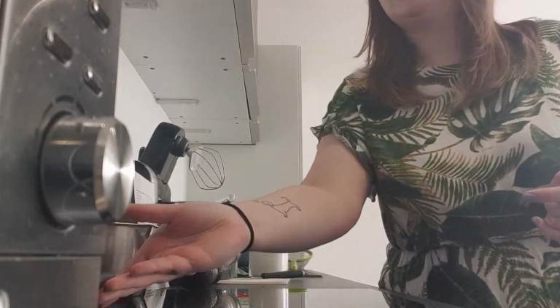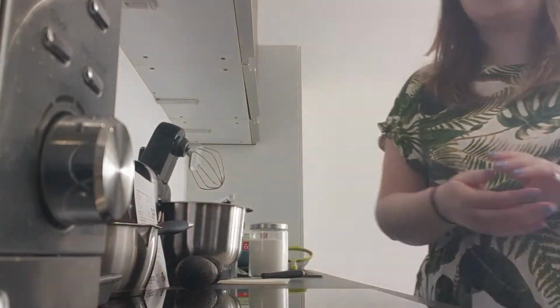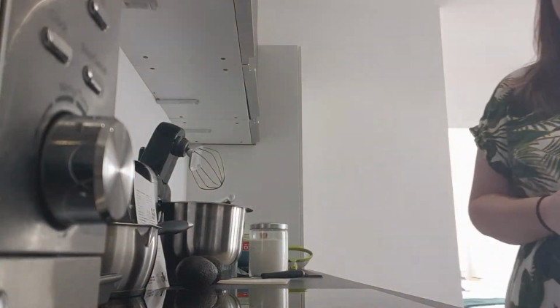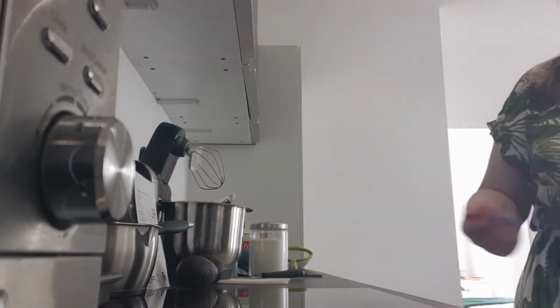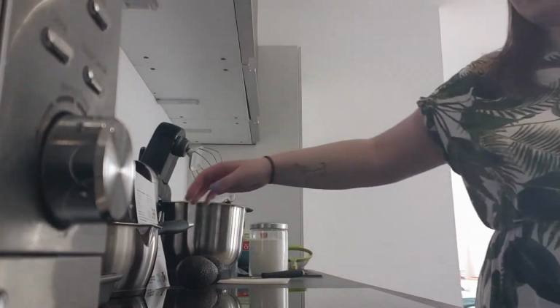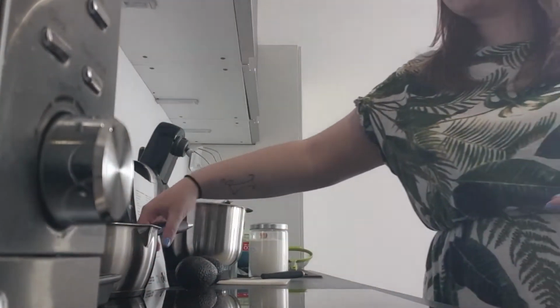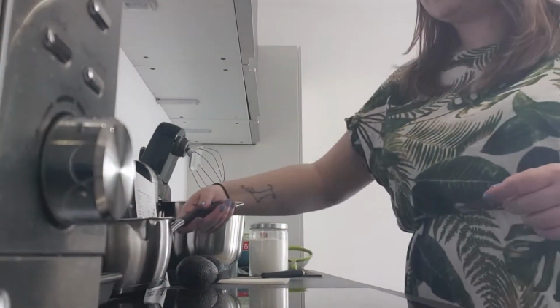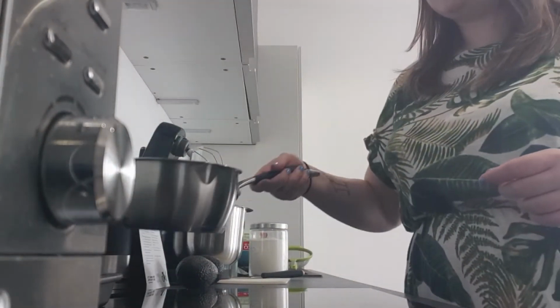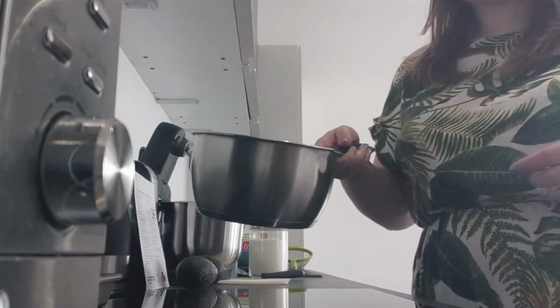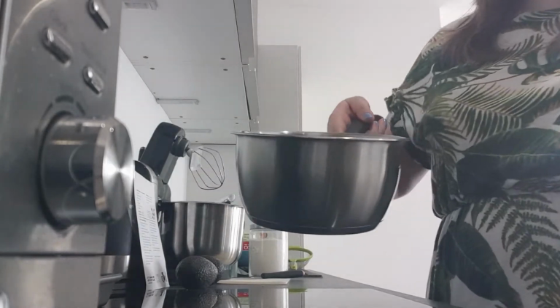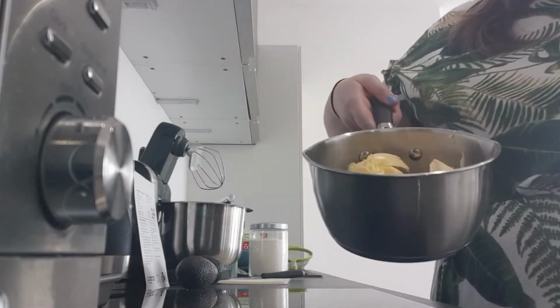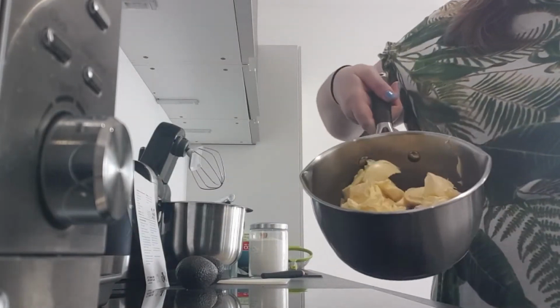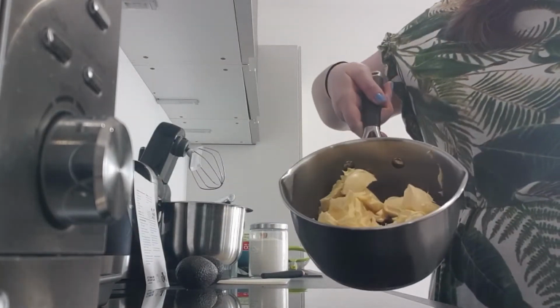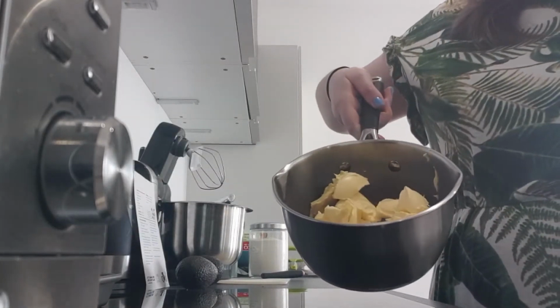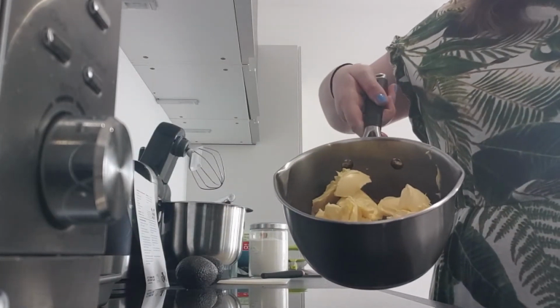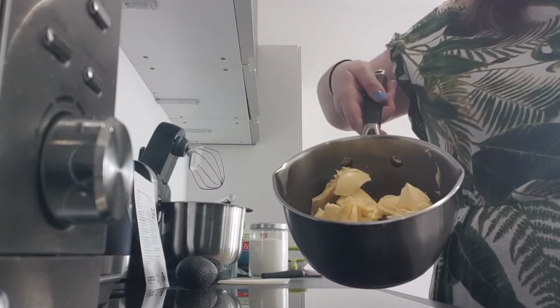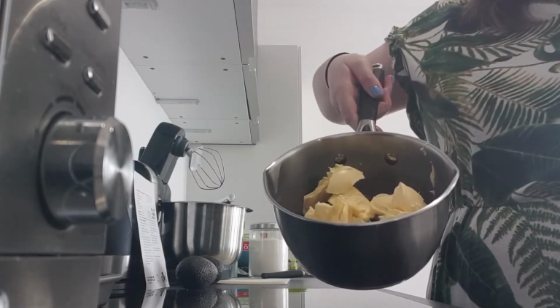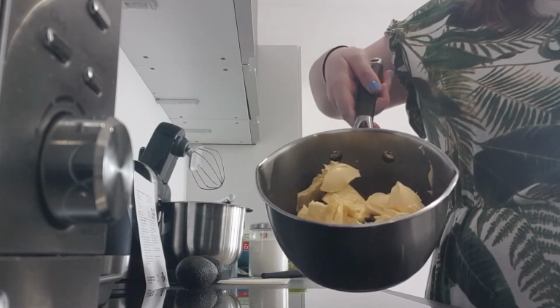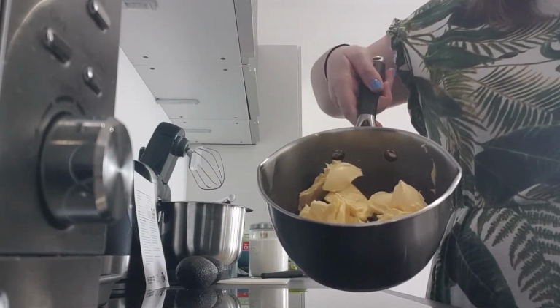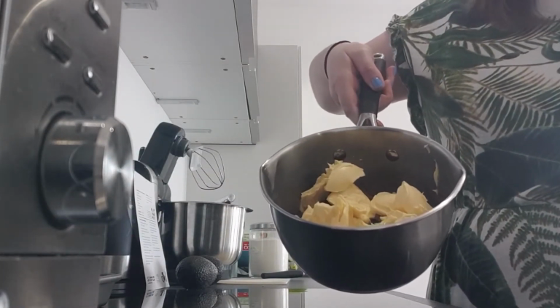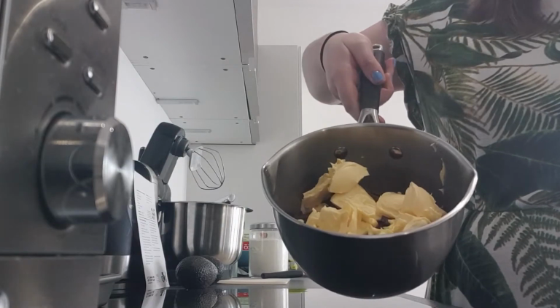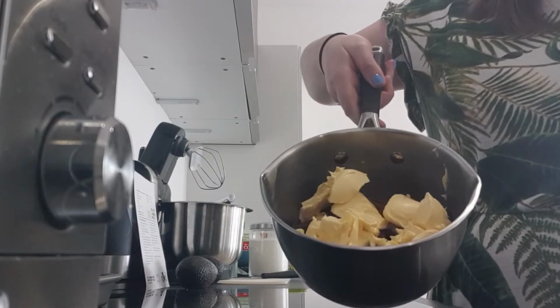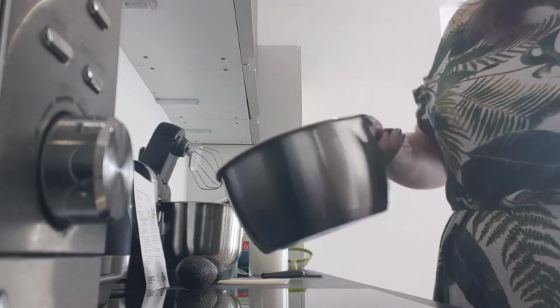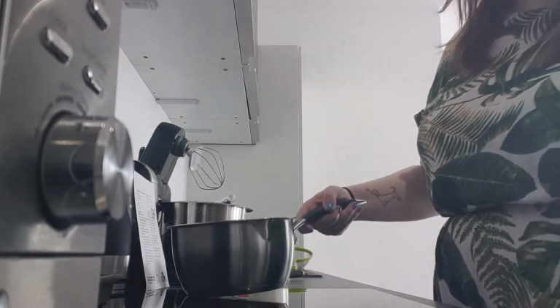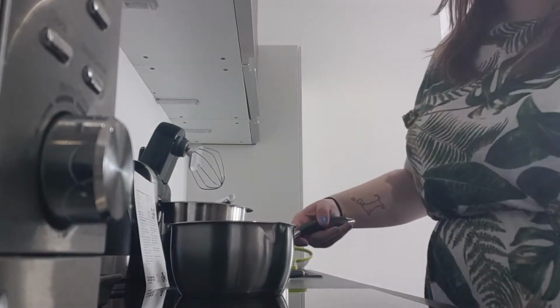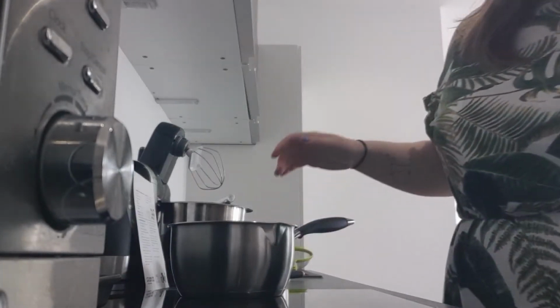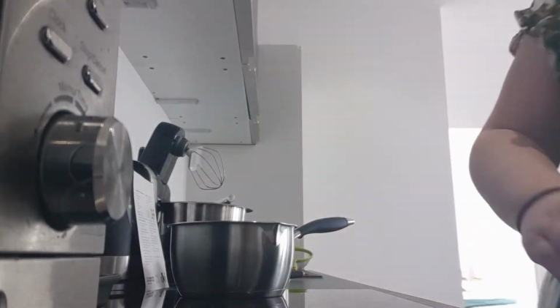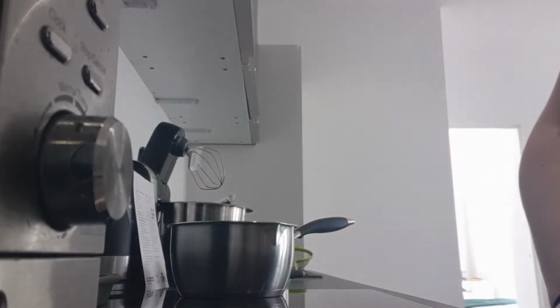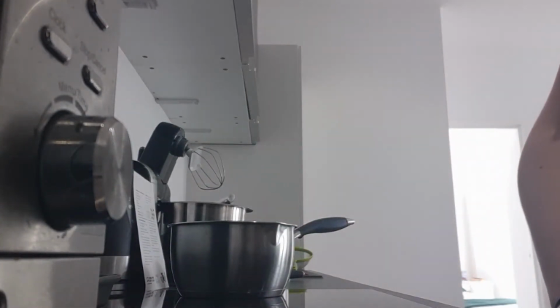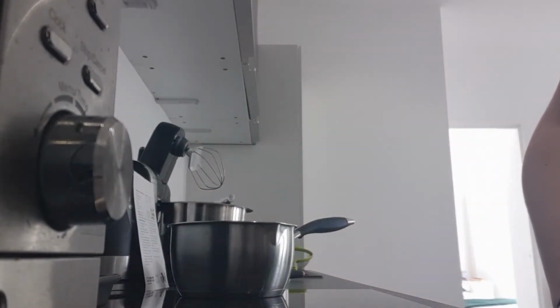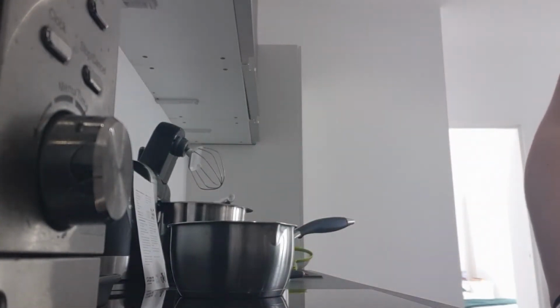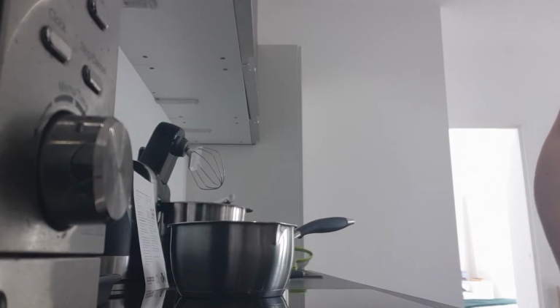You then need to get some chocolate and some butter — it's 250 grams of chocolate and 150 grams of butter — in a pan. You need to melt that together.